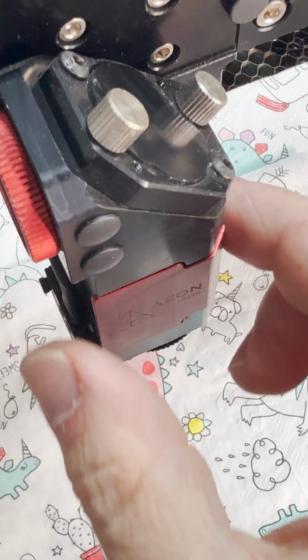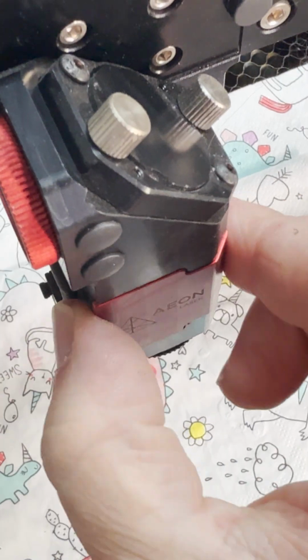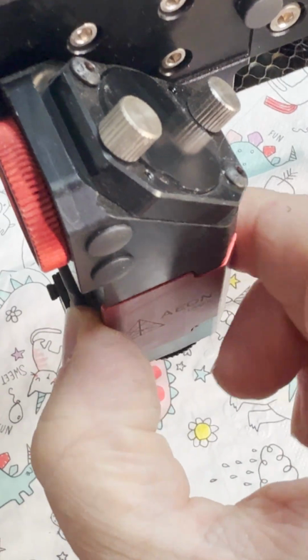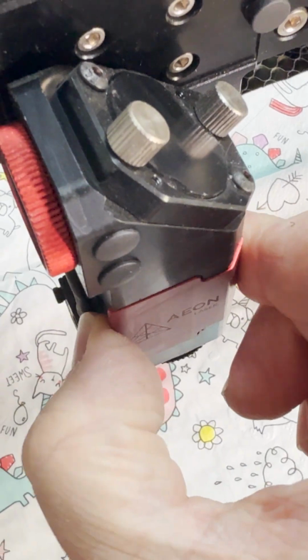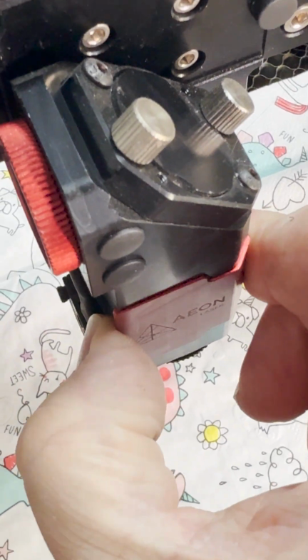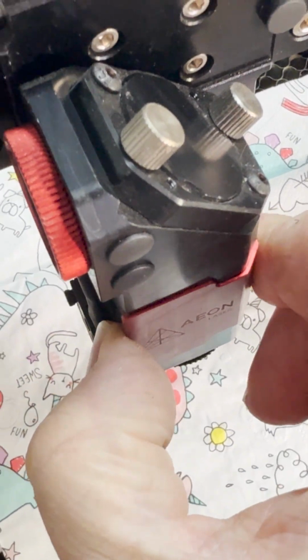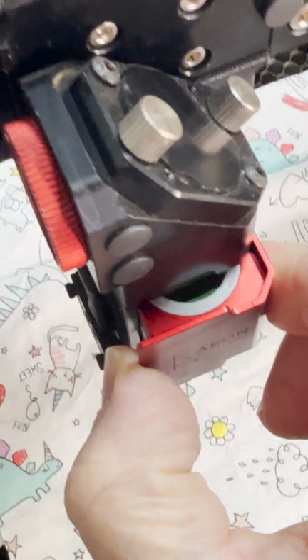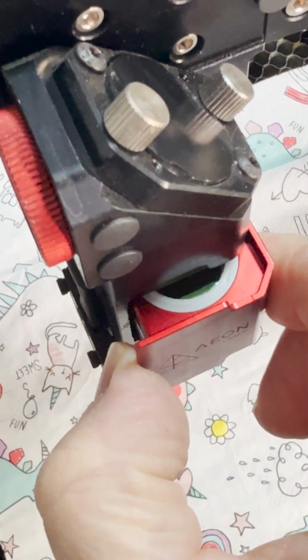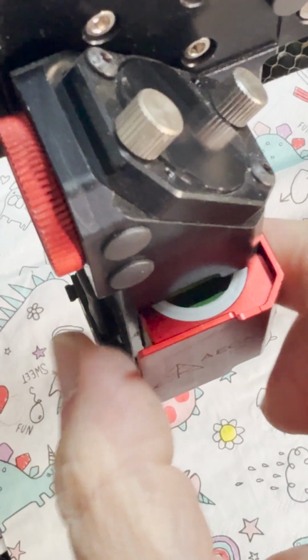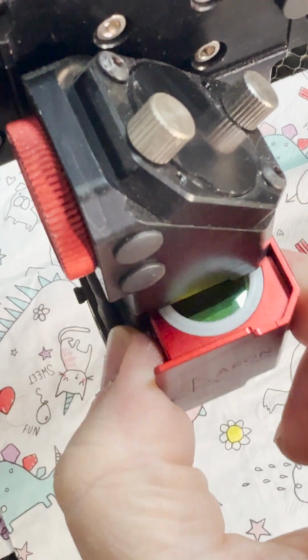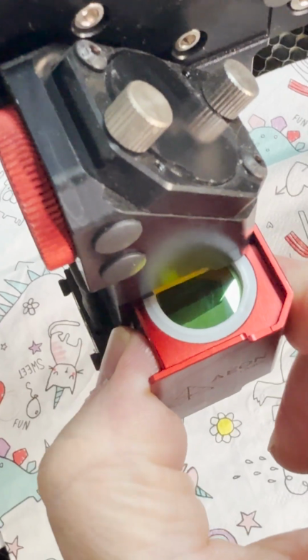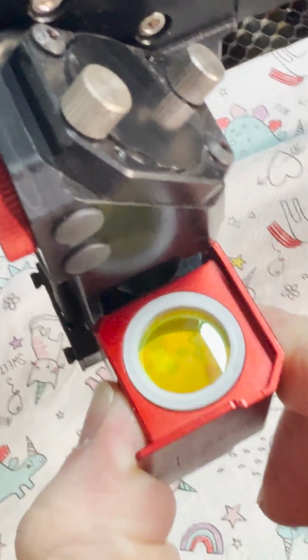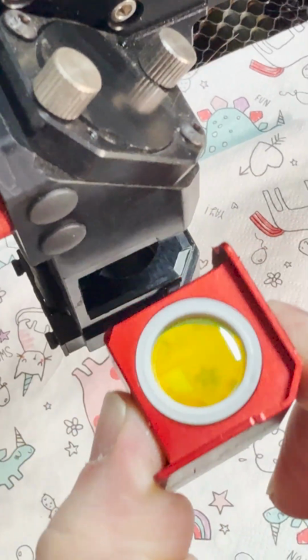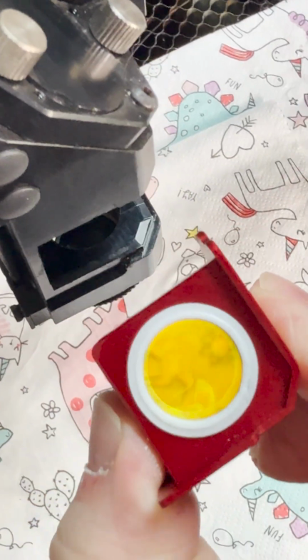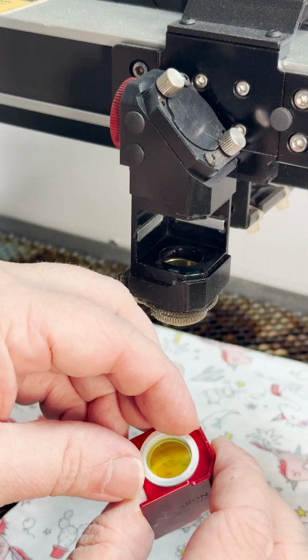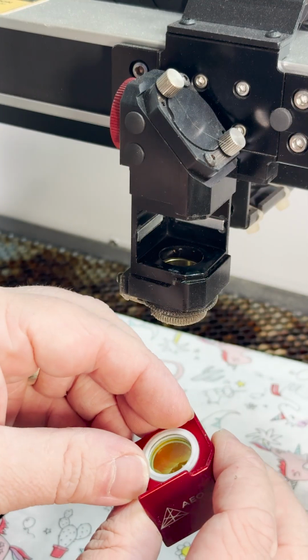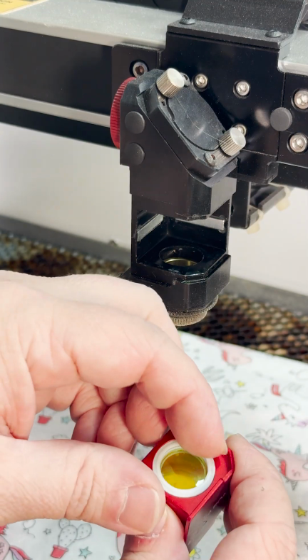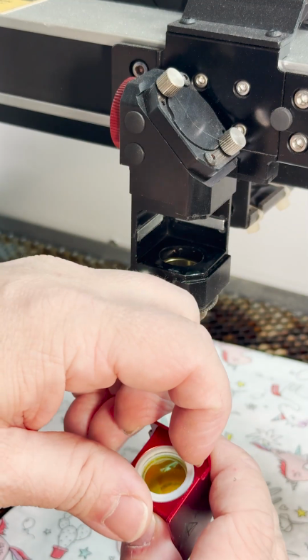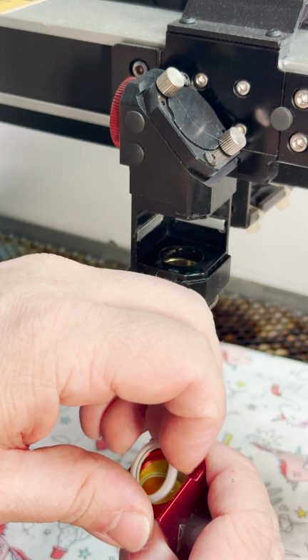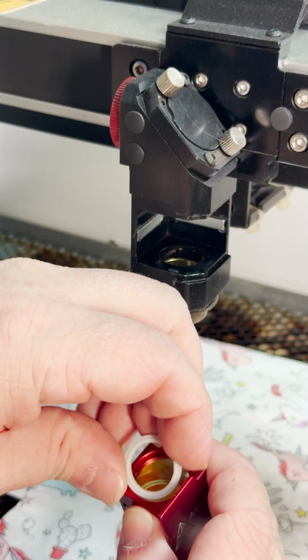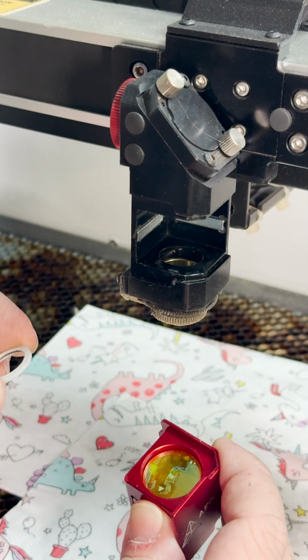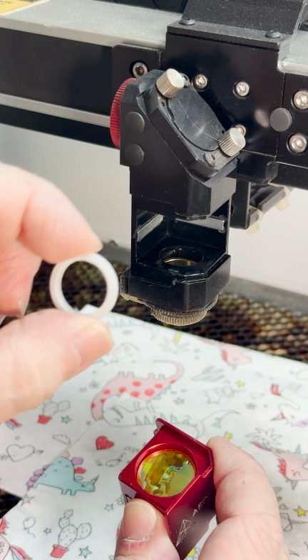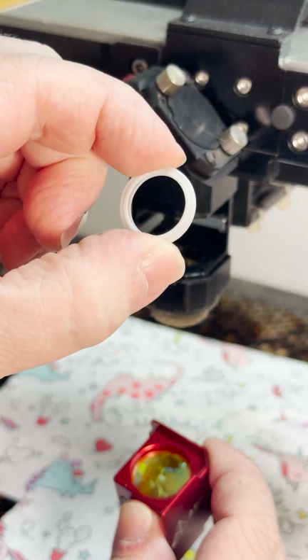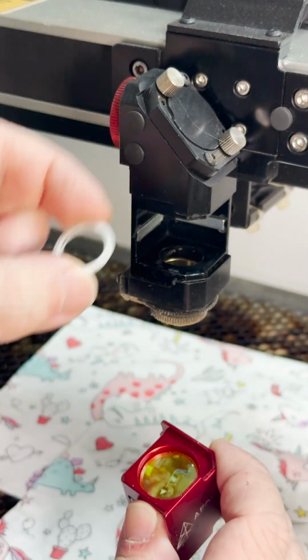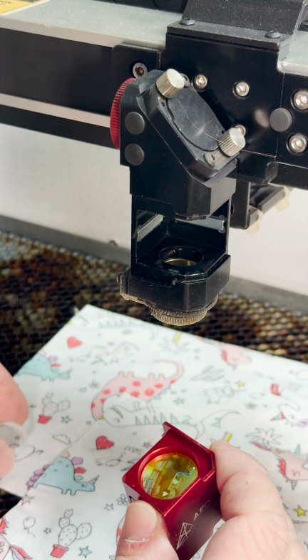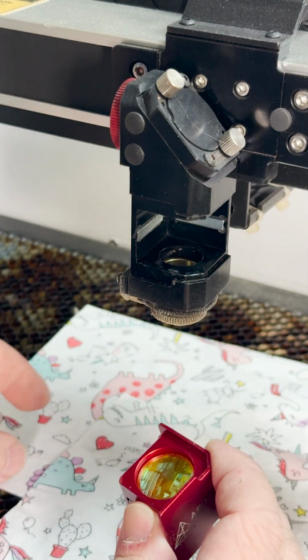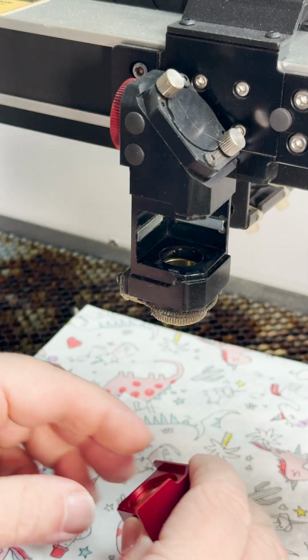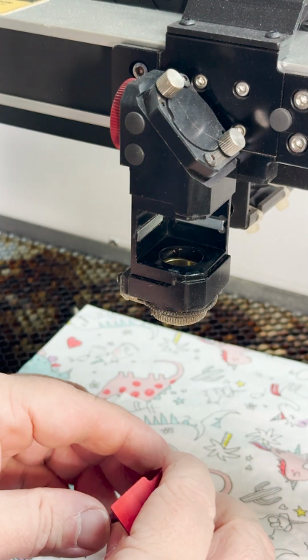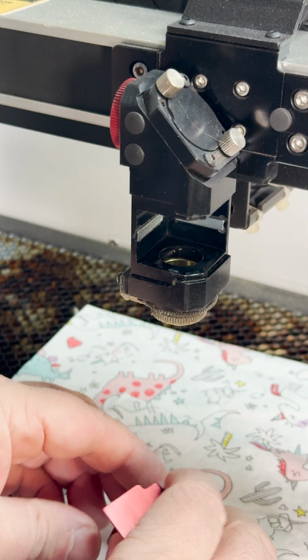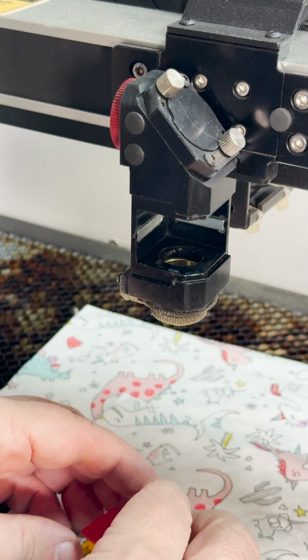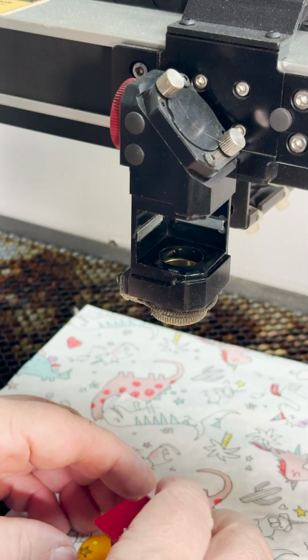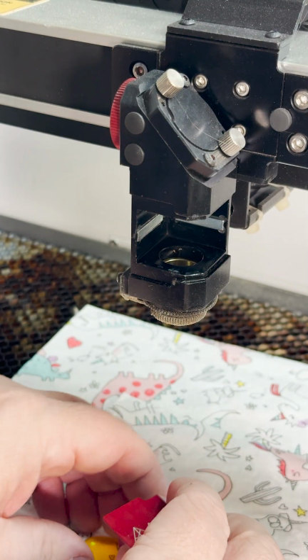Slide the lens housing out with your fingers and just a gentle wiggle — it's all held in place with magnets. There's a white retaining ring keeping the lens in place. Just carefully pull this out and then pop the lens out, taking care to make sure you touch it mostly on the edges.